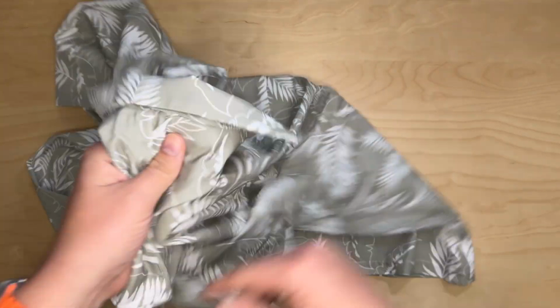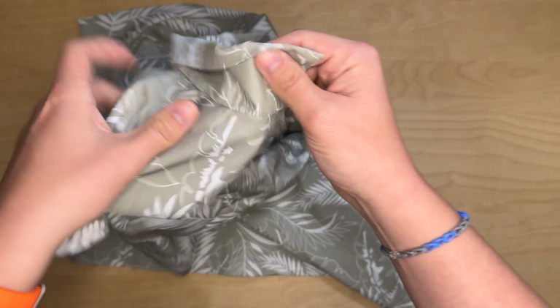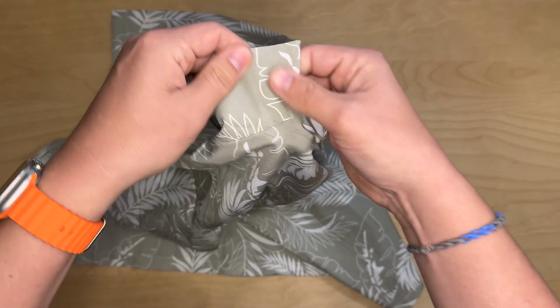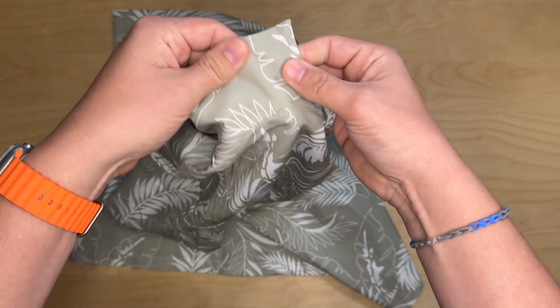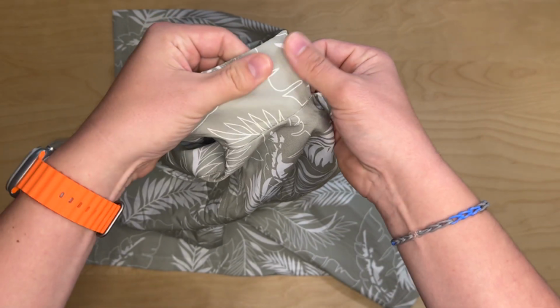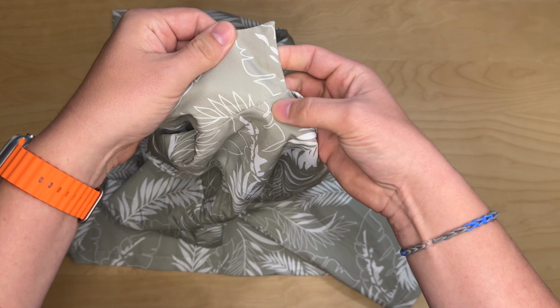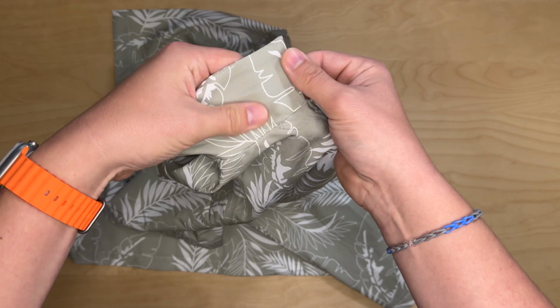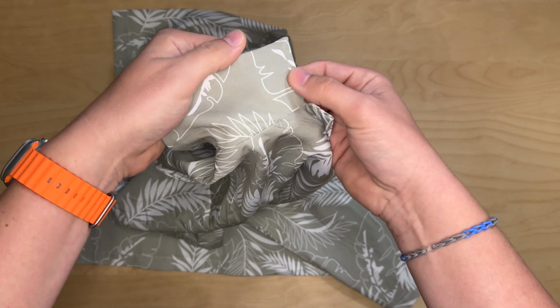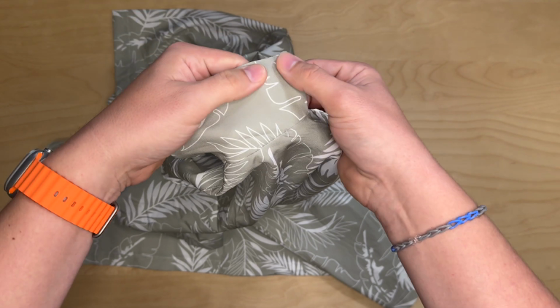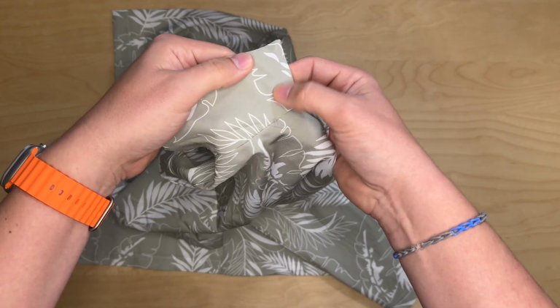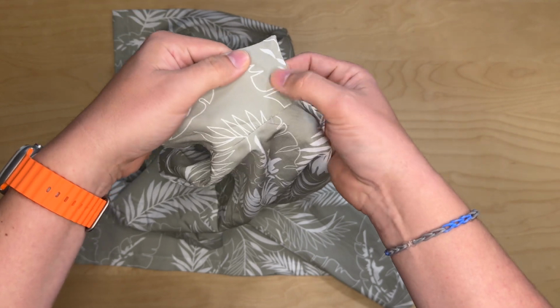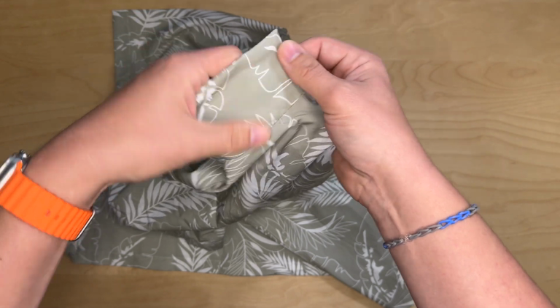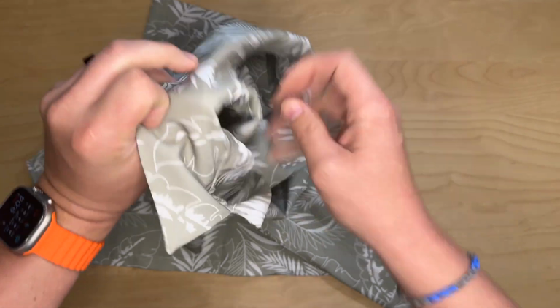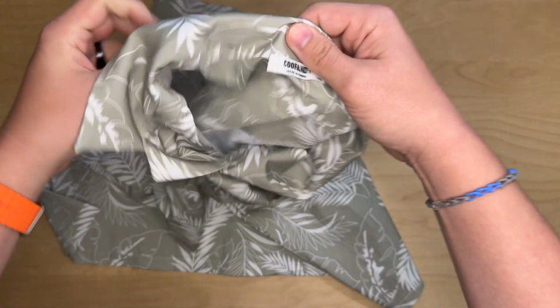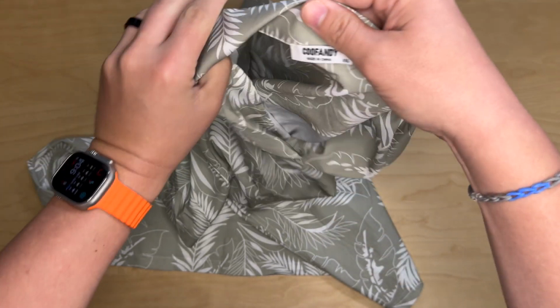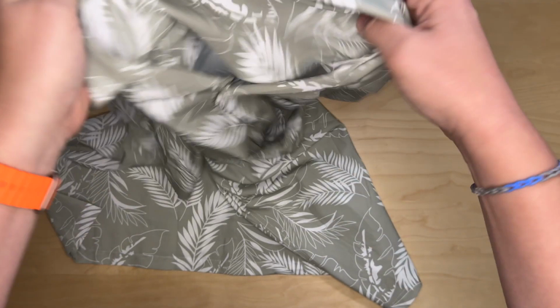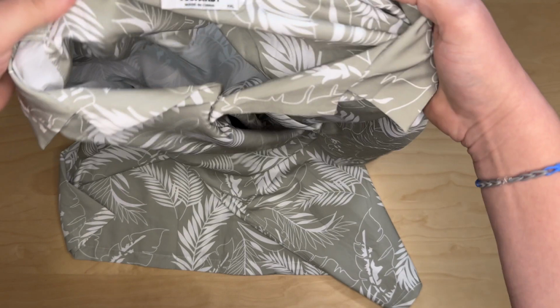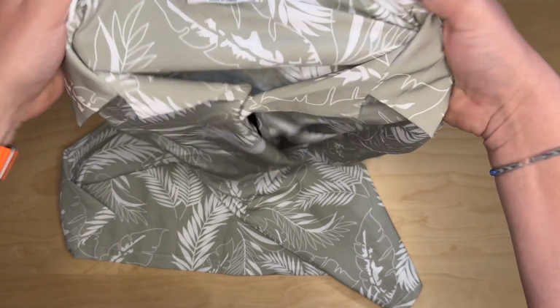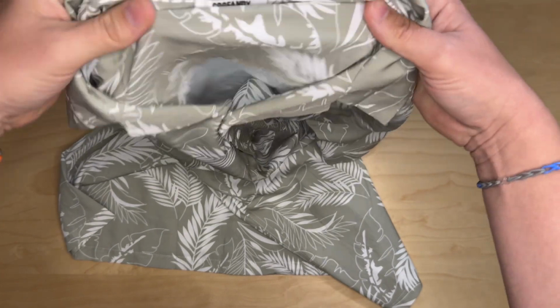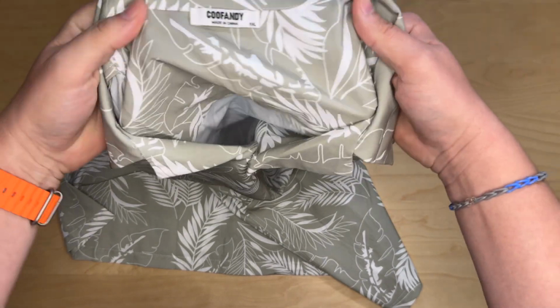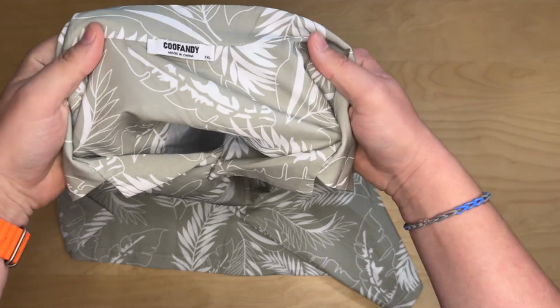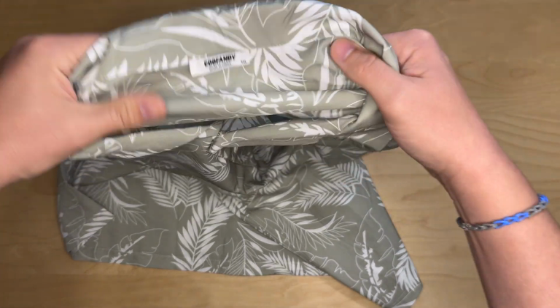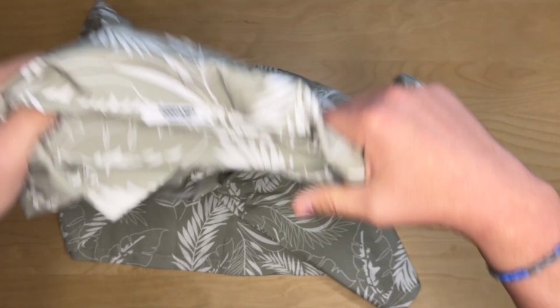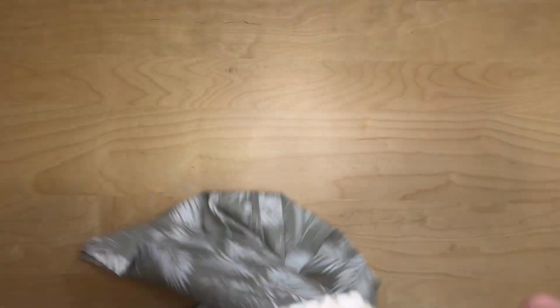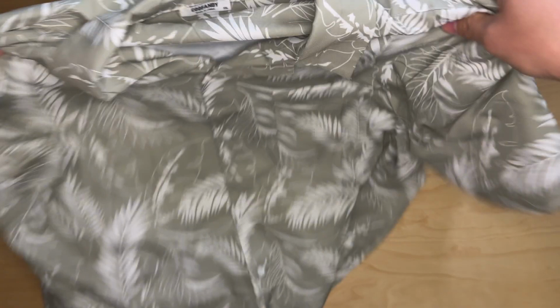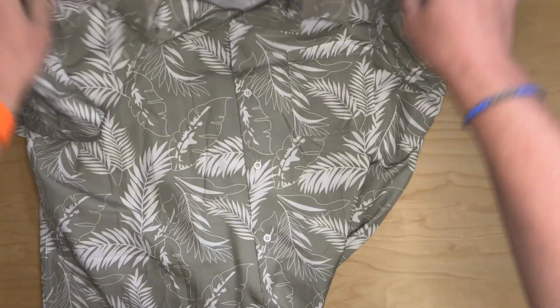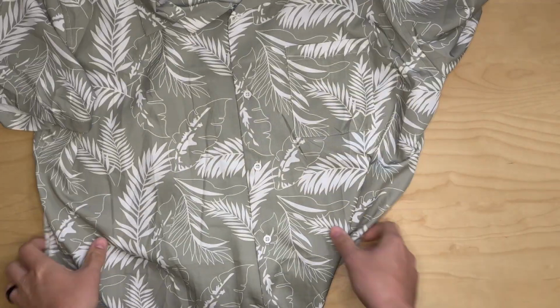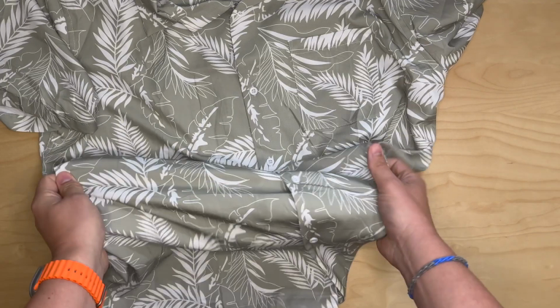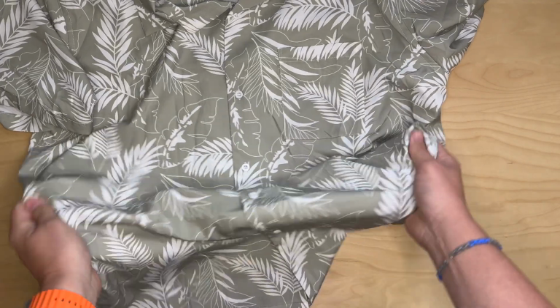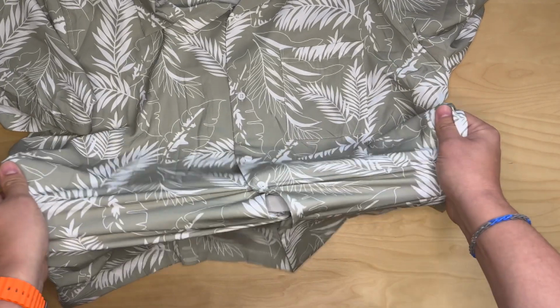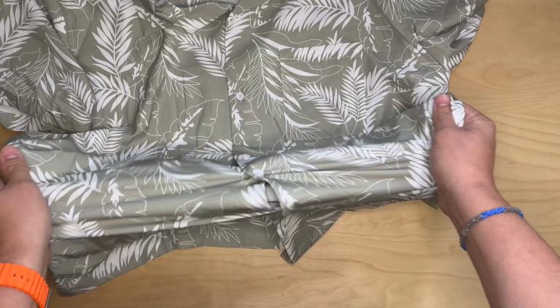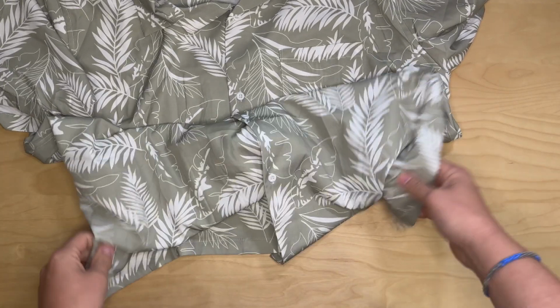The collar is very loose, and it doesn't have a slot for any collar stays. It's very lightweight. The materials are 96% polyester and 4% spandex, so it does have a little bit of stretch to it.